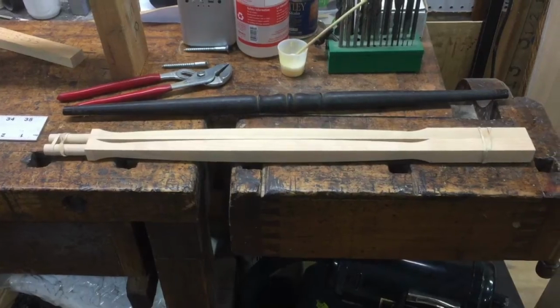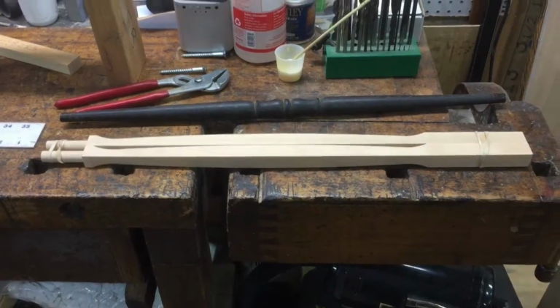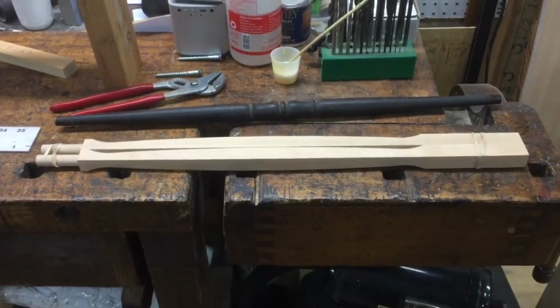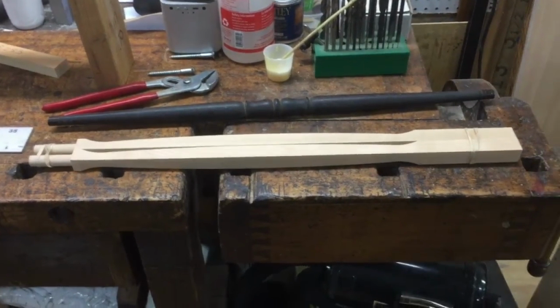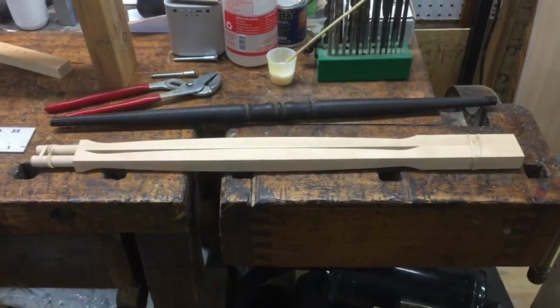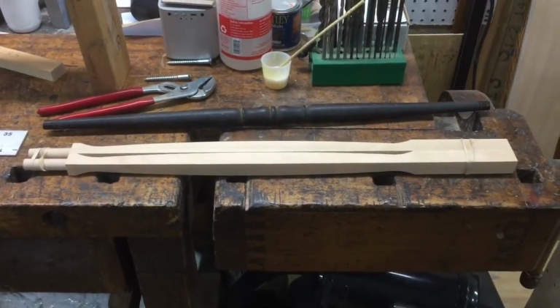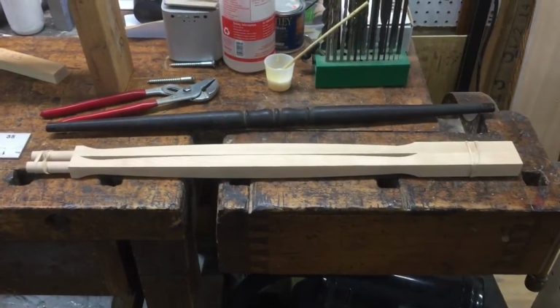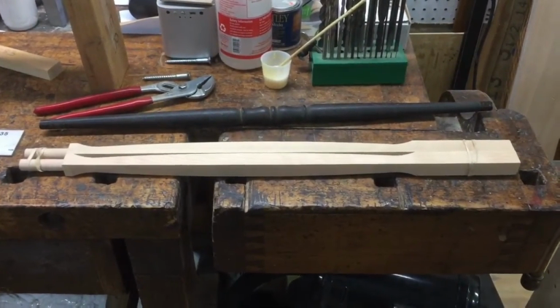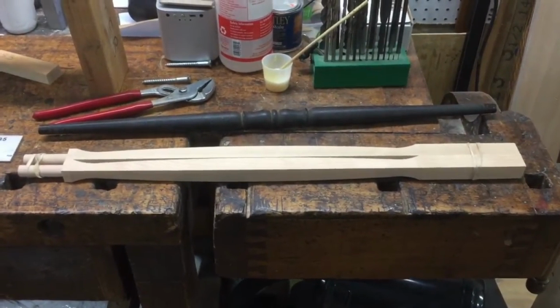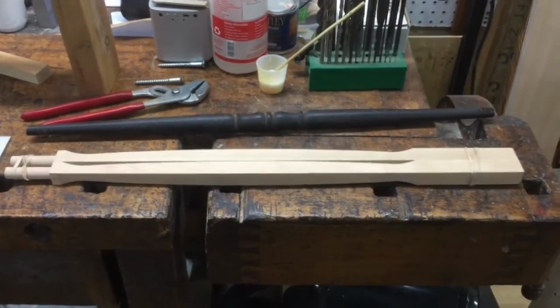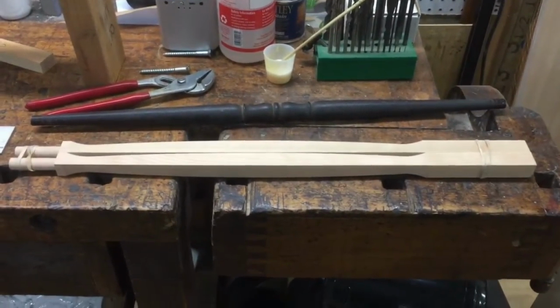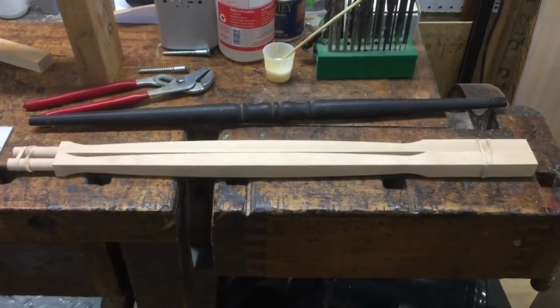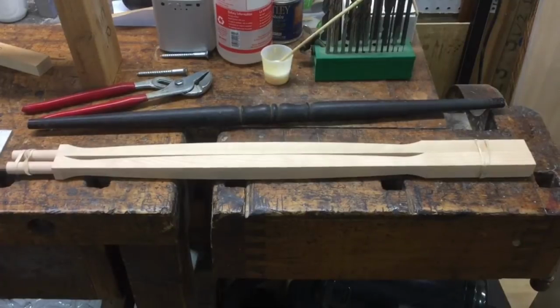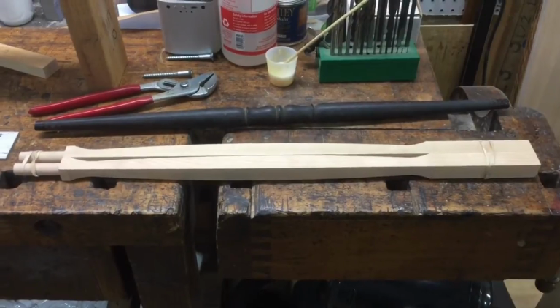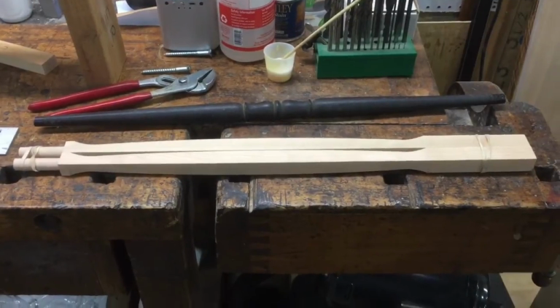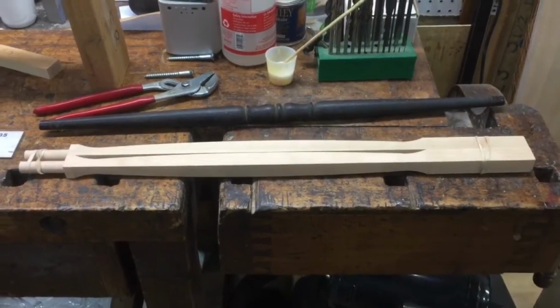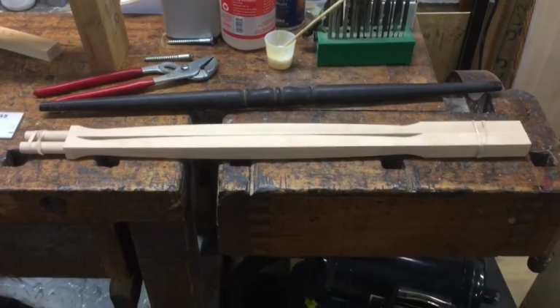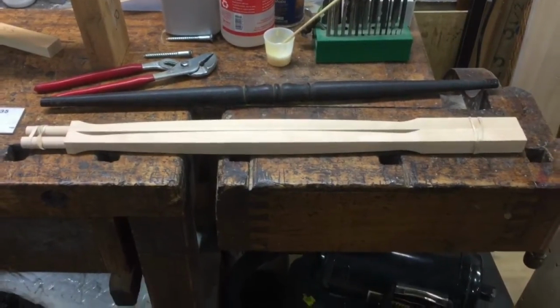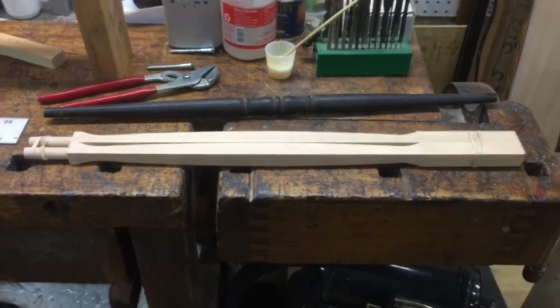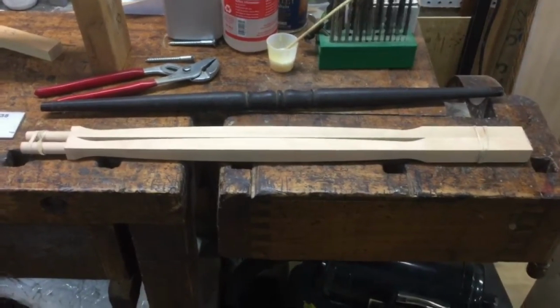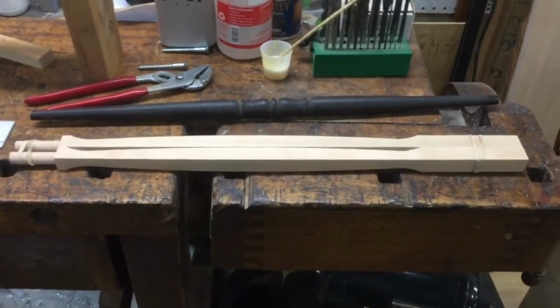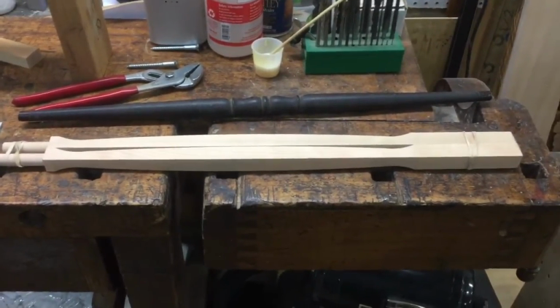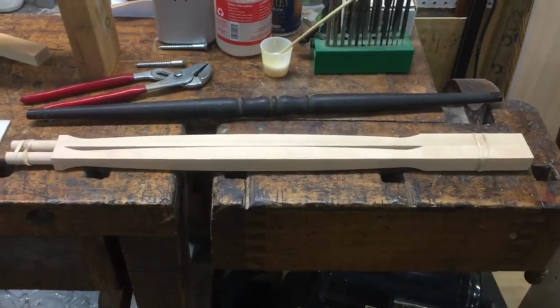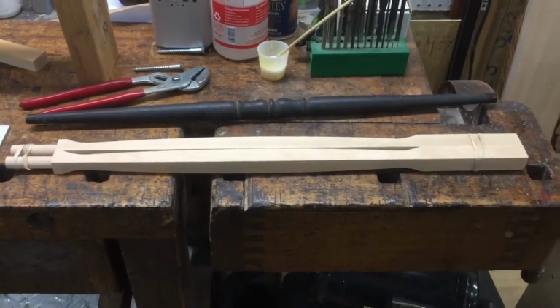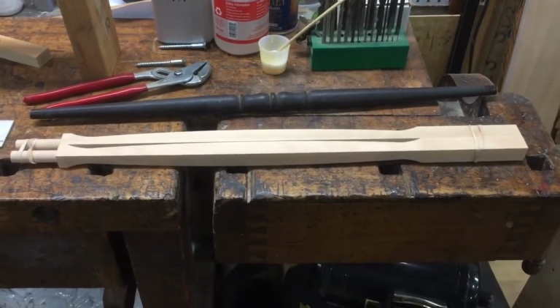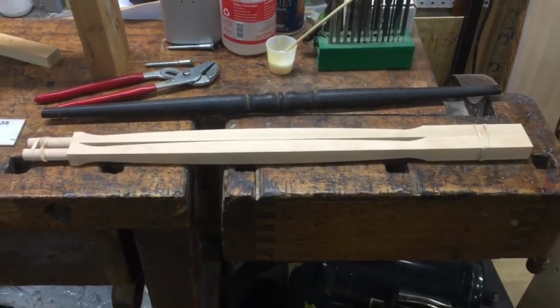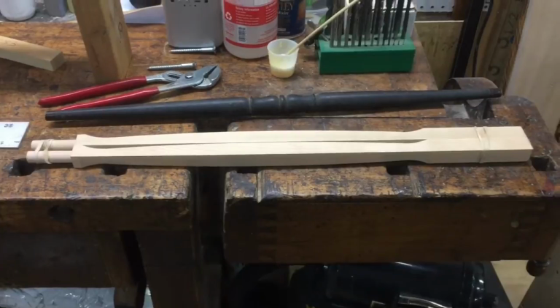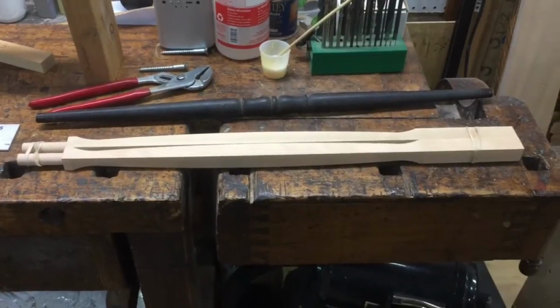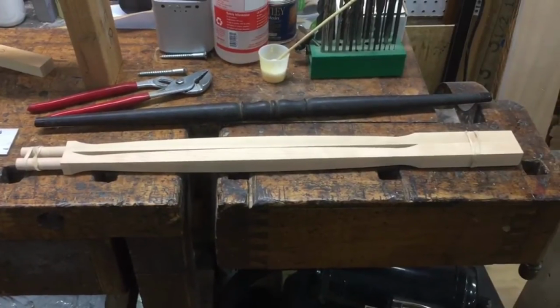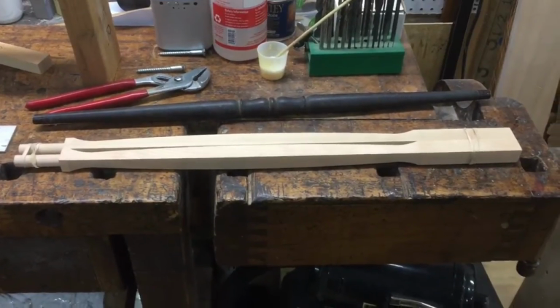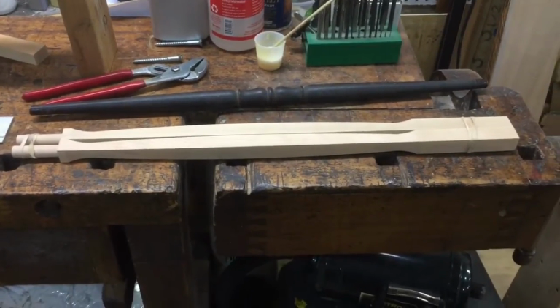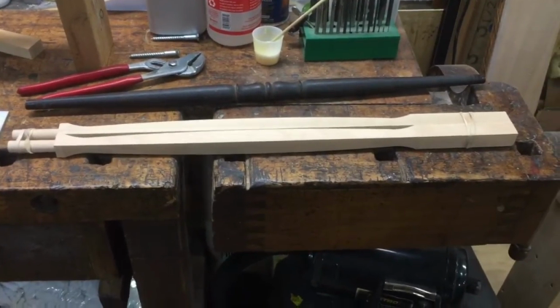Hello, this is Kurt from Grand Purpose Piano. I have a customer that emailed me and asked how he can go ahead and replace the lyre braces that are missing in his piano.